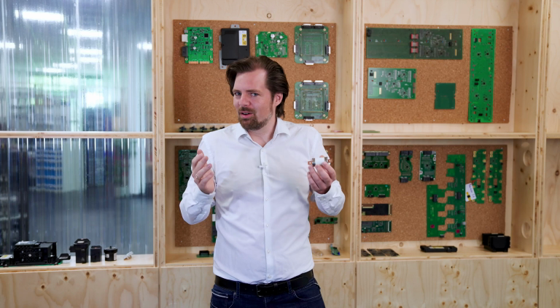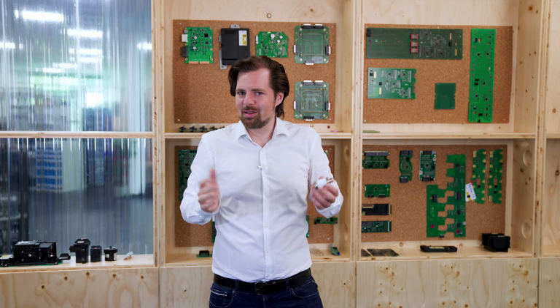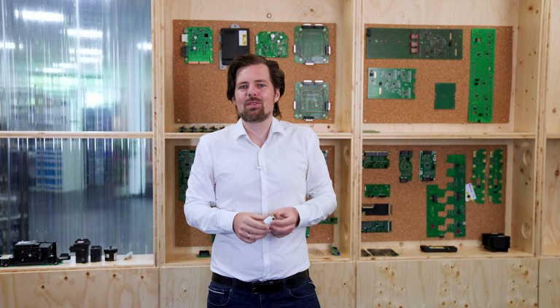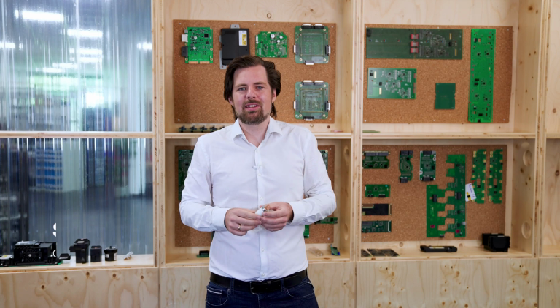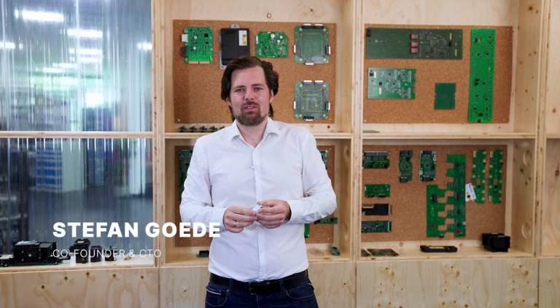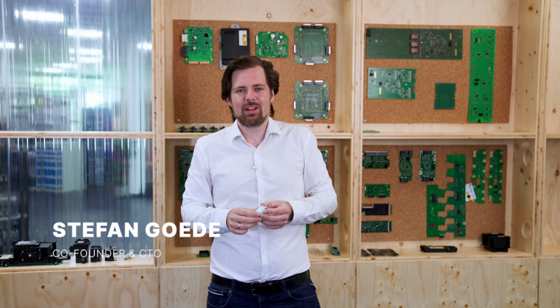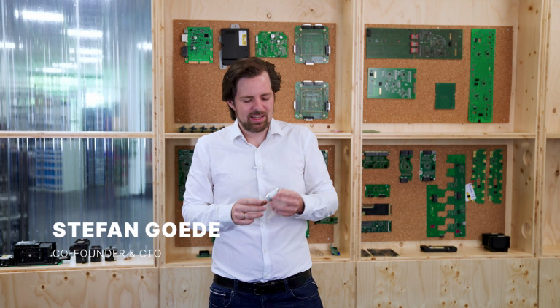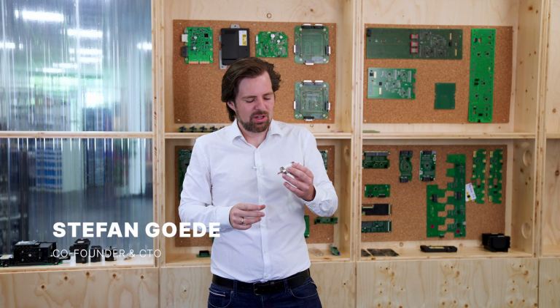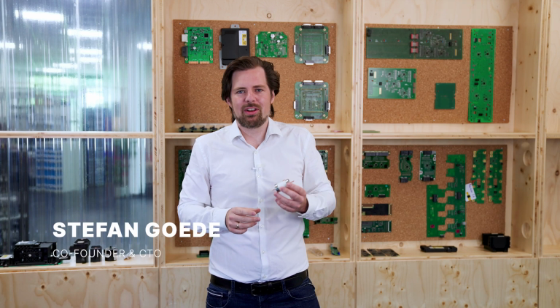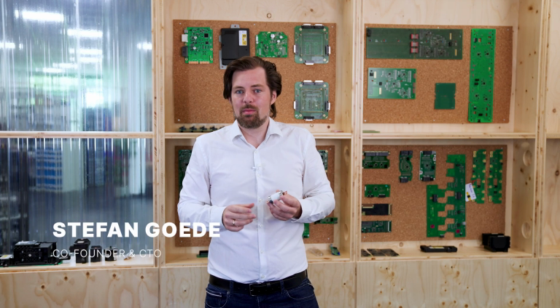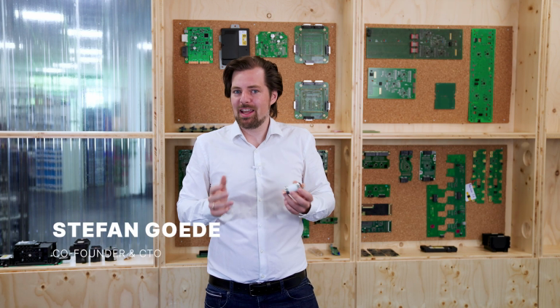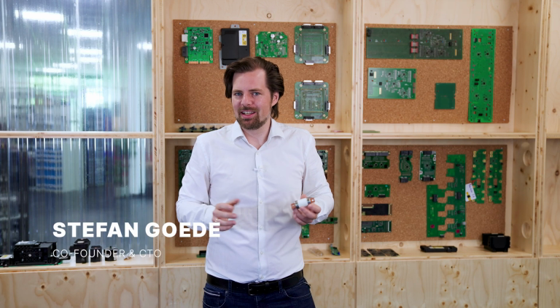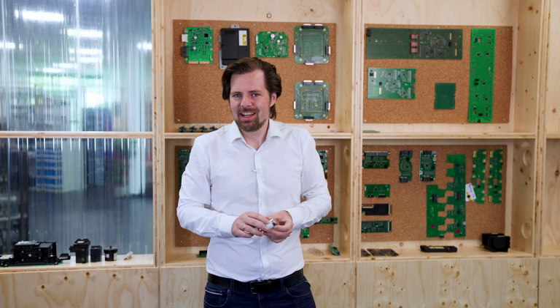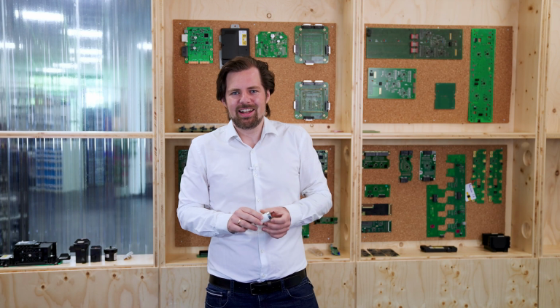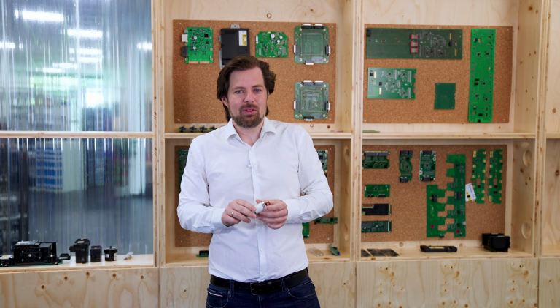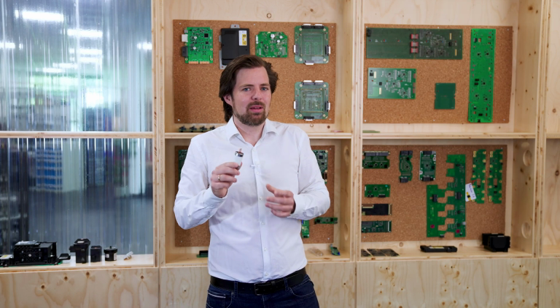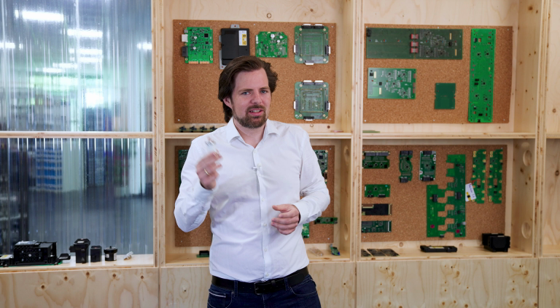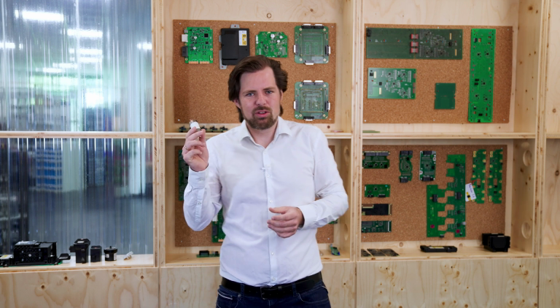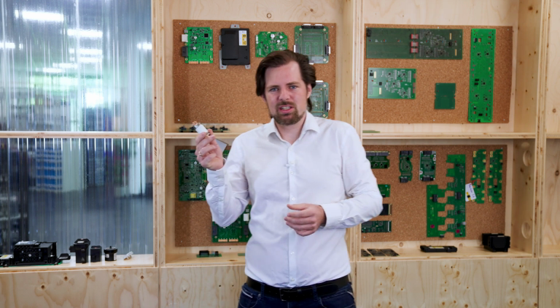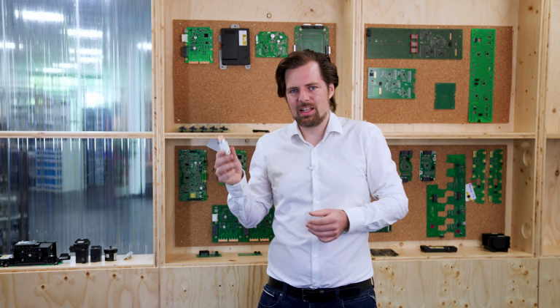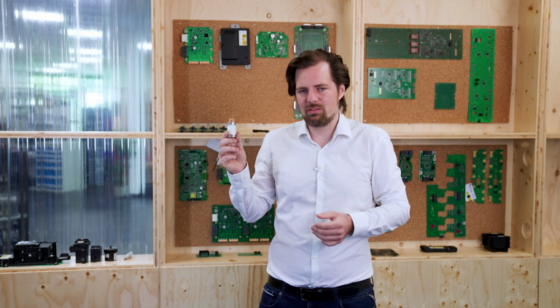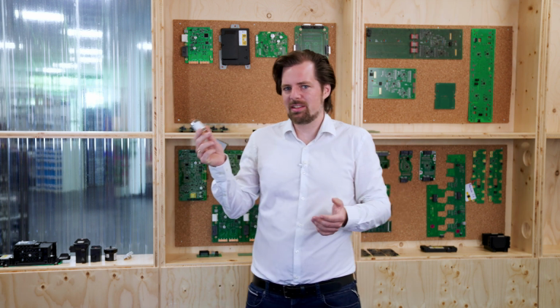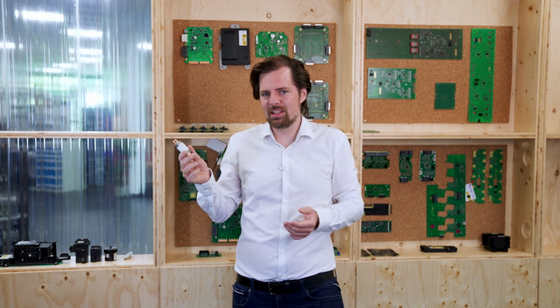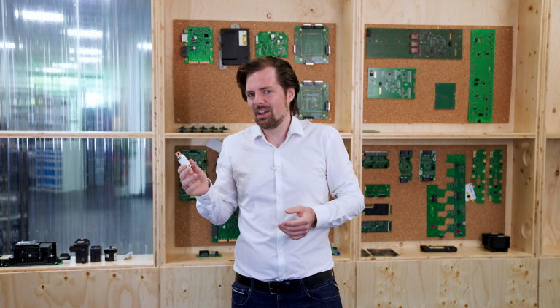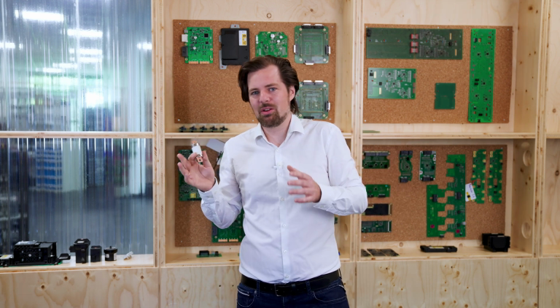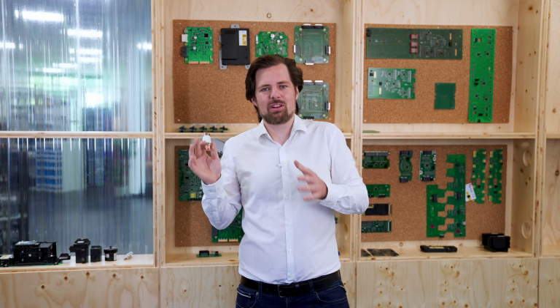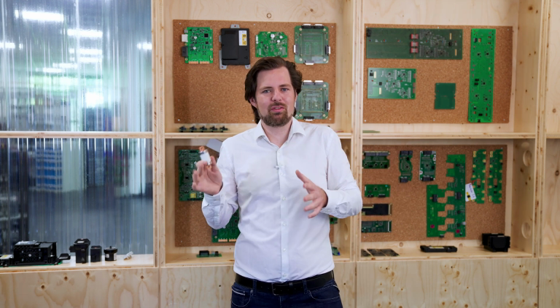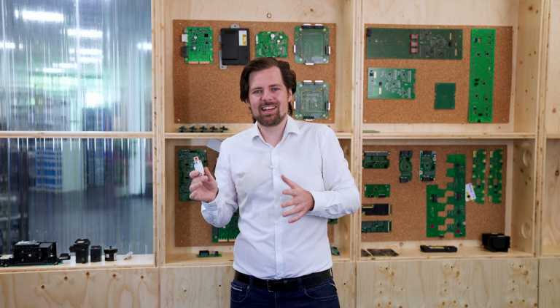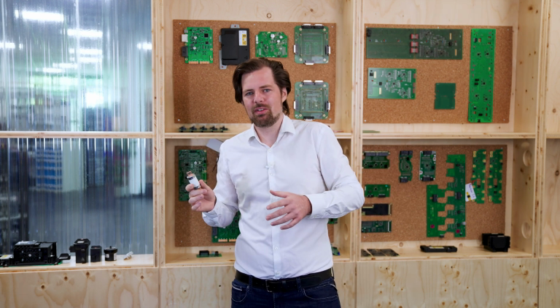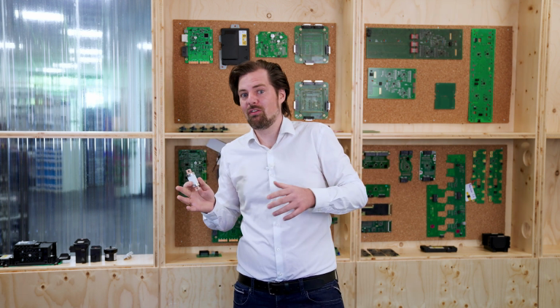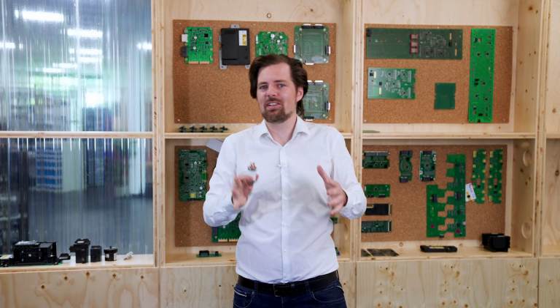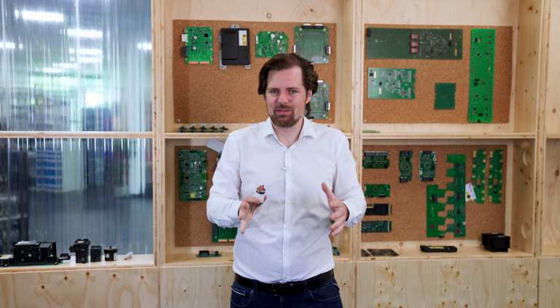Welcome to our second vlog today. We're going to talk about safety — and not only about fuses and conventional safety. We're going to talk specifically about functional safety.